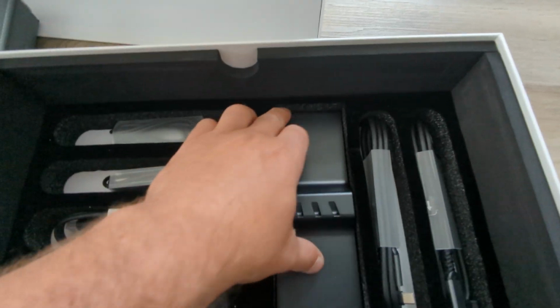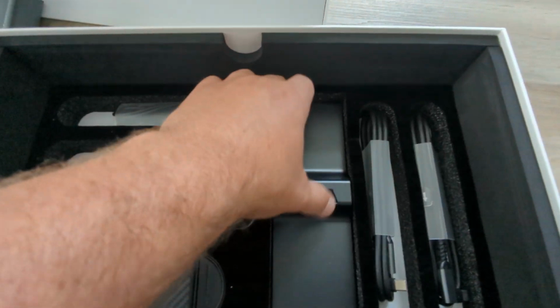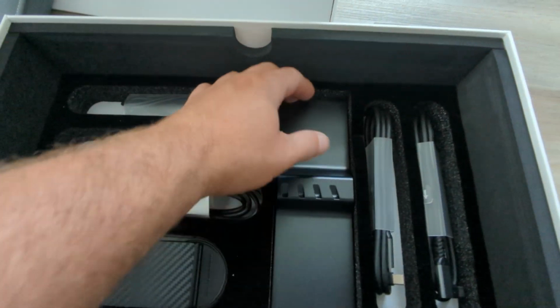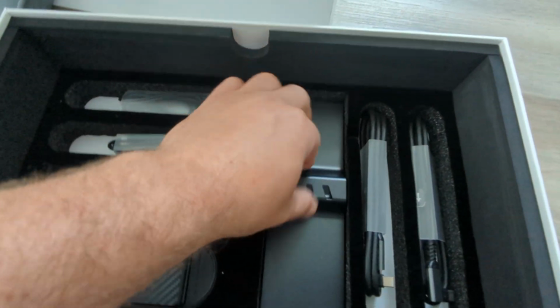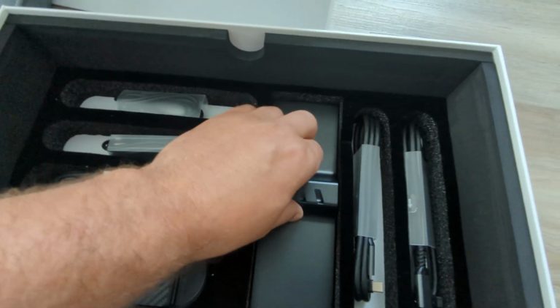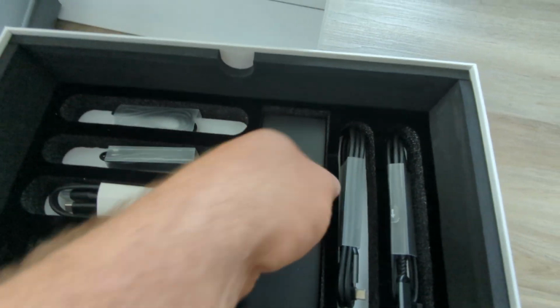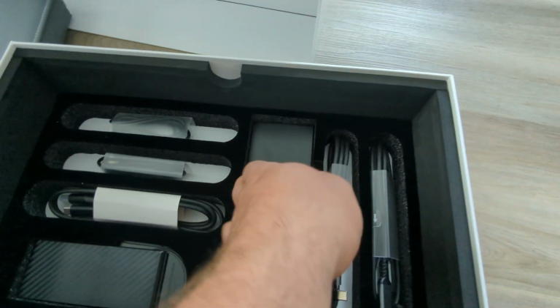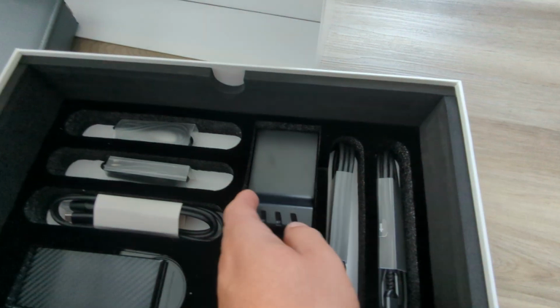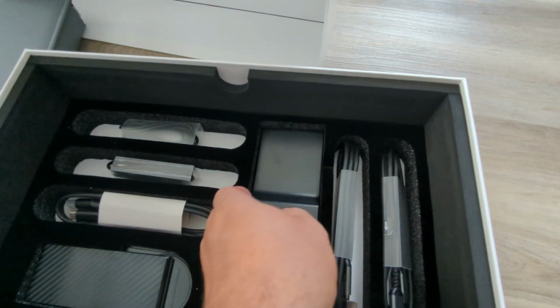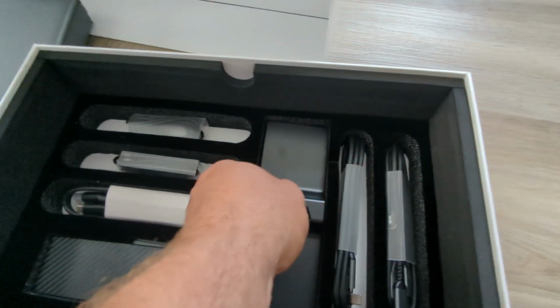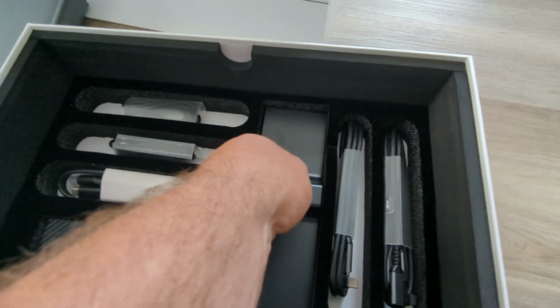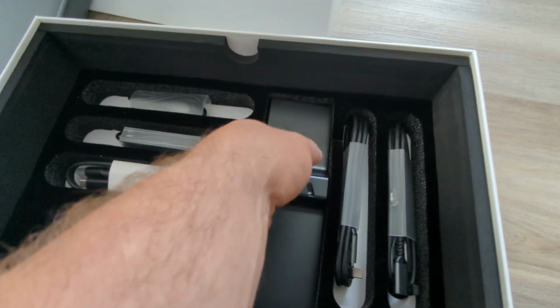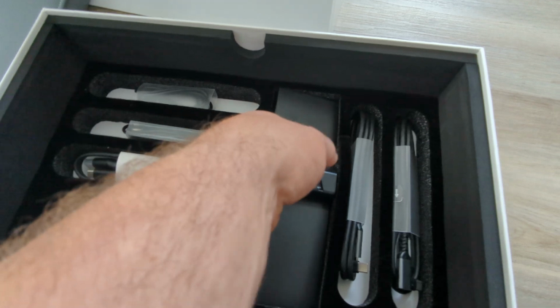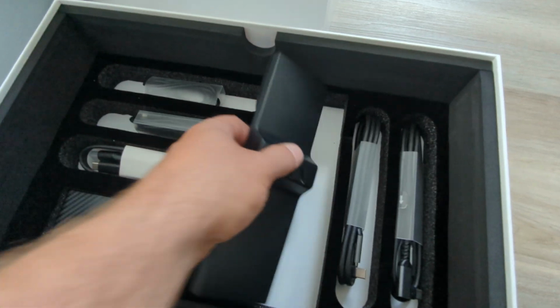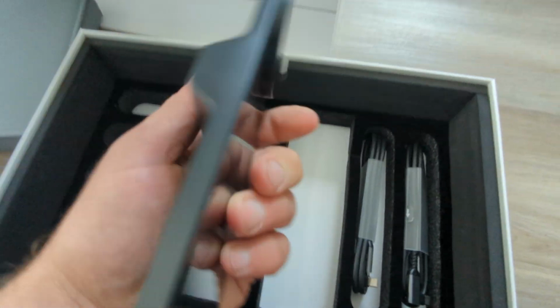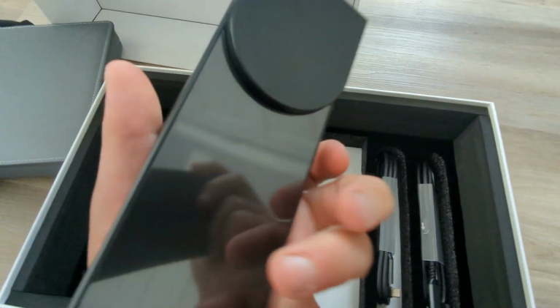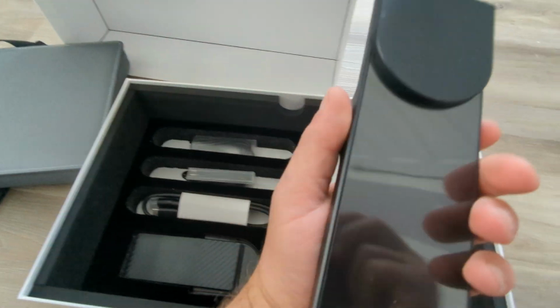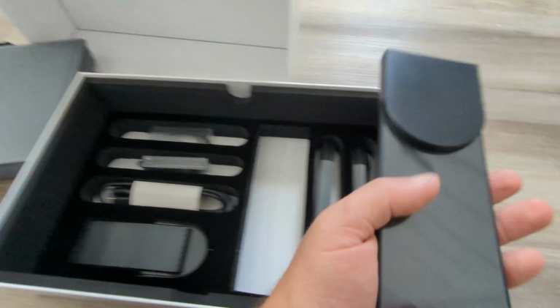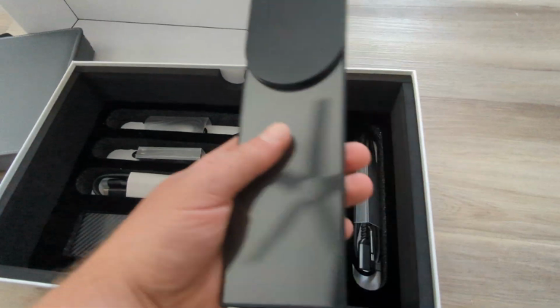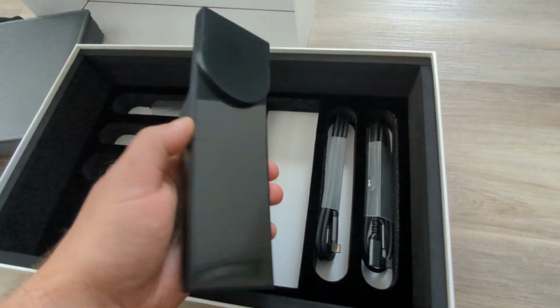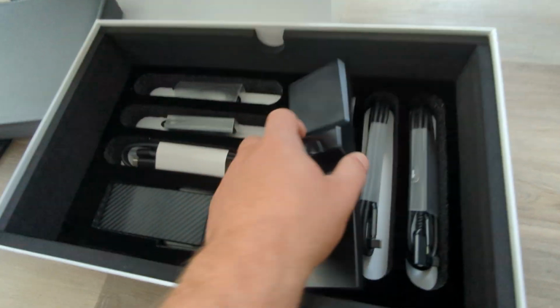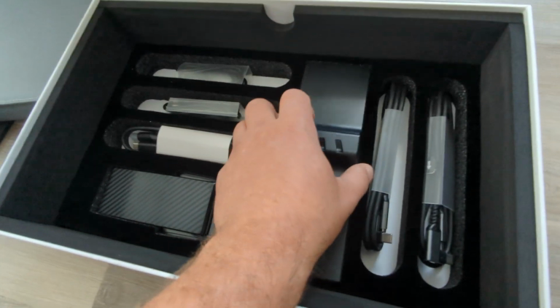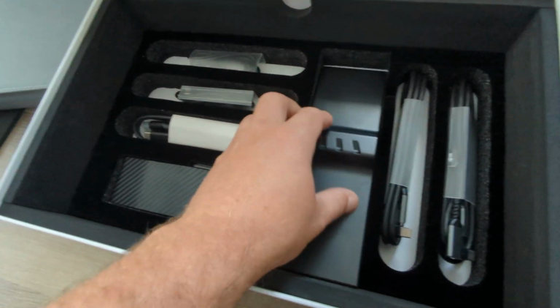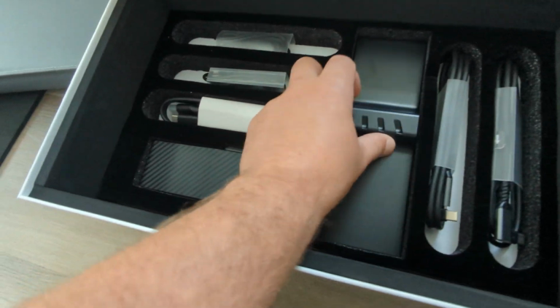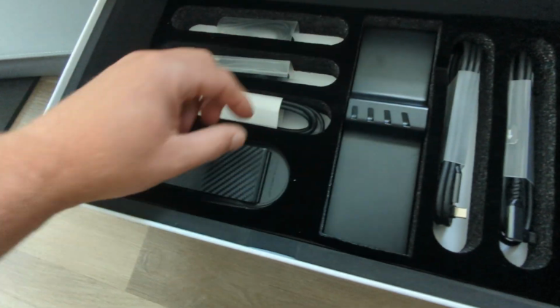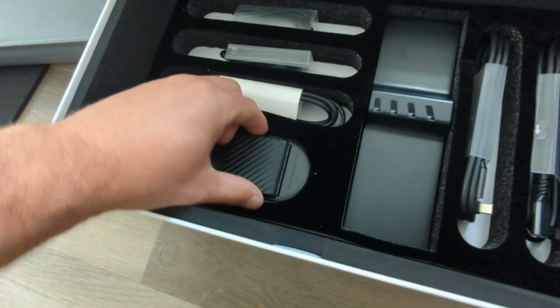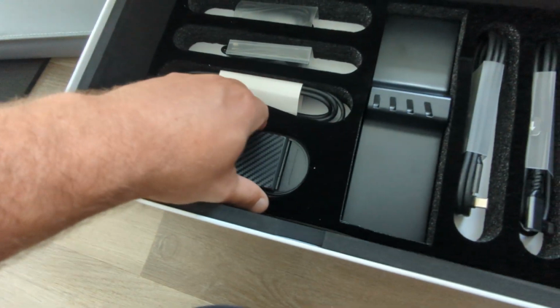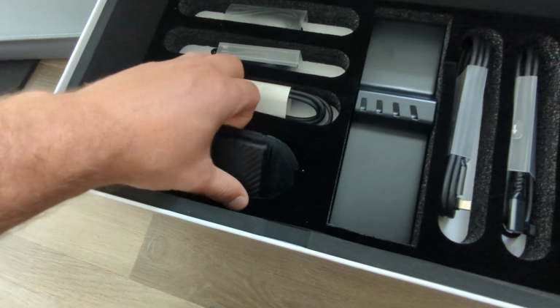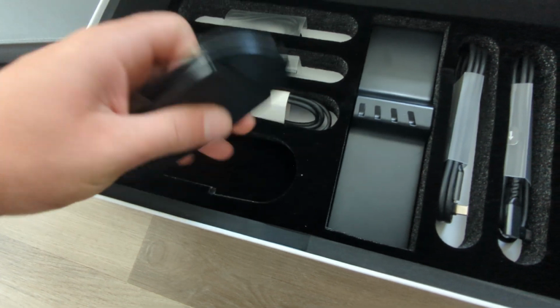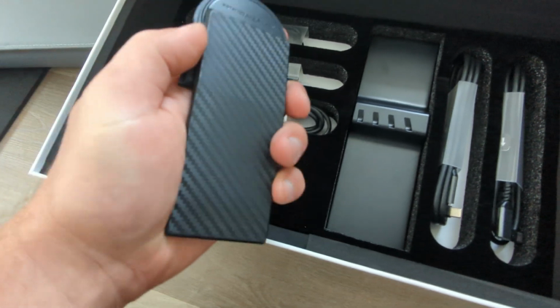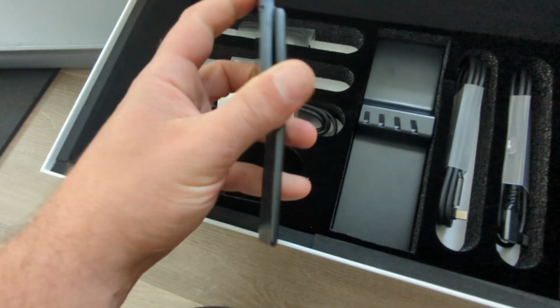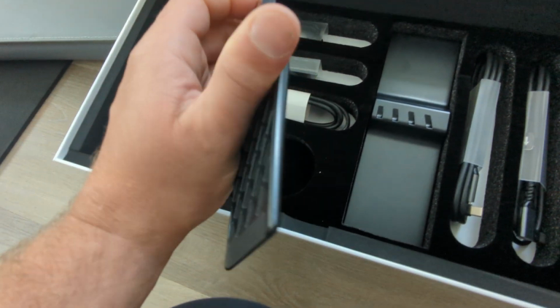And this part is the docking station or the stand. This is what is used for holding the screen.